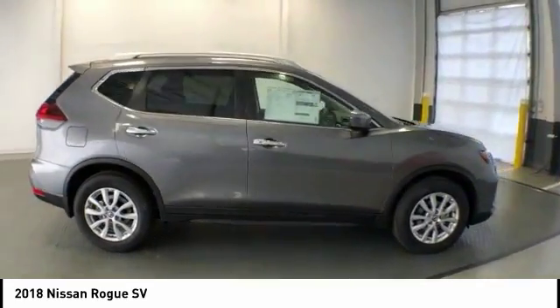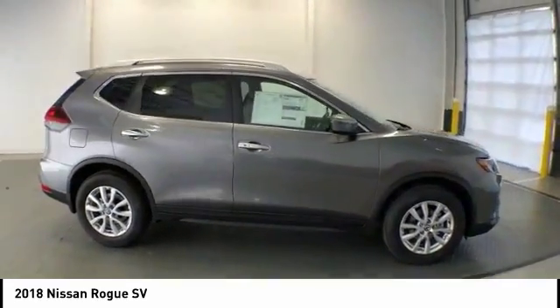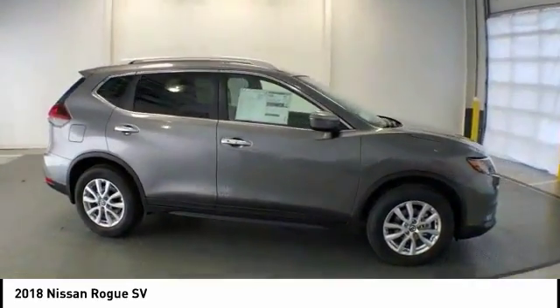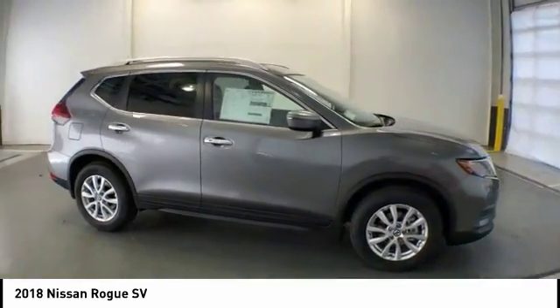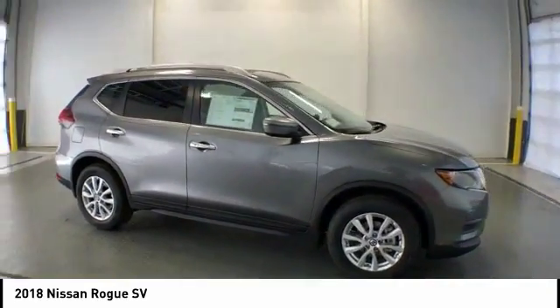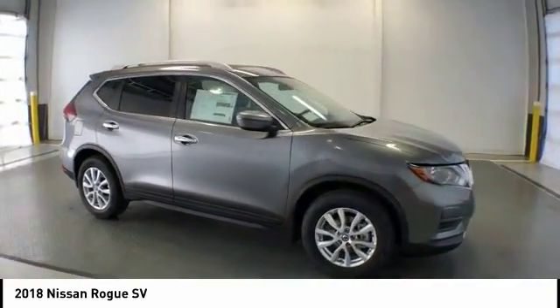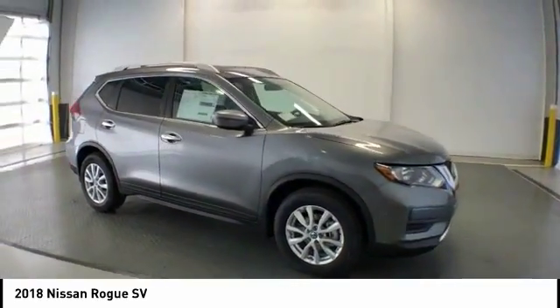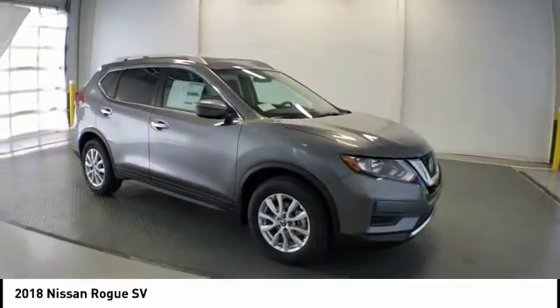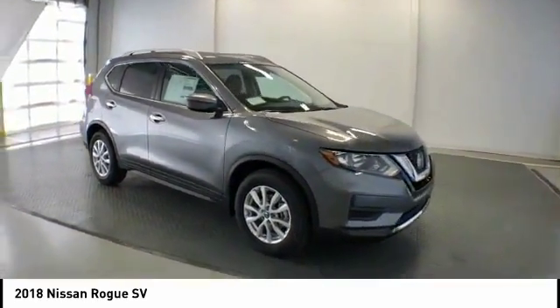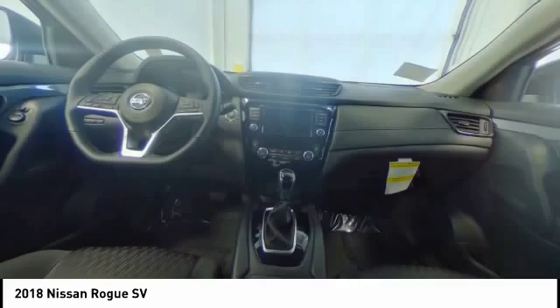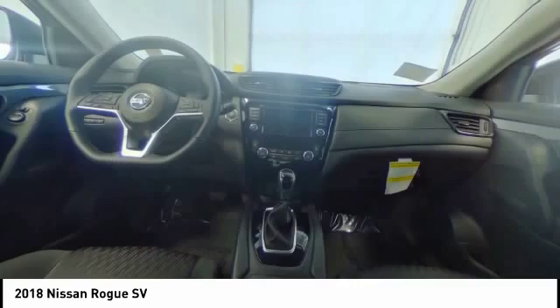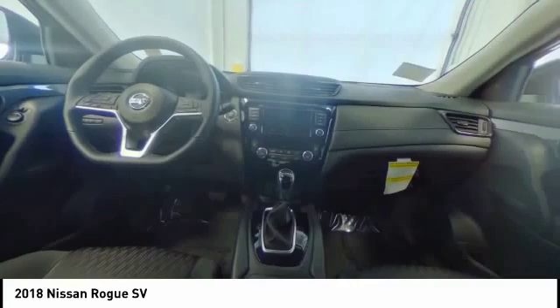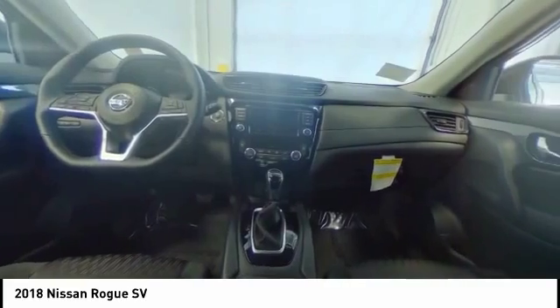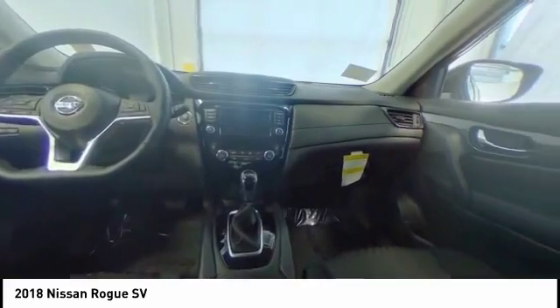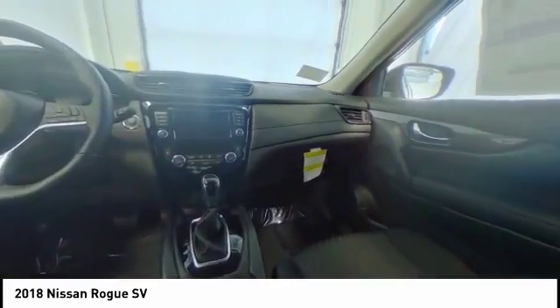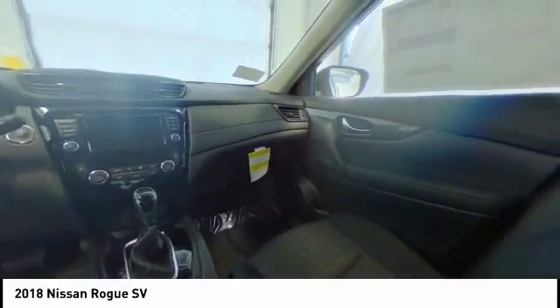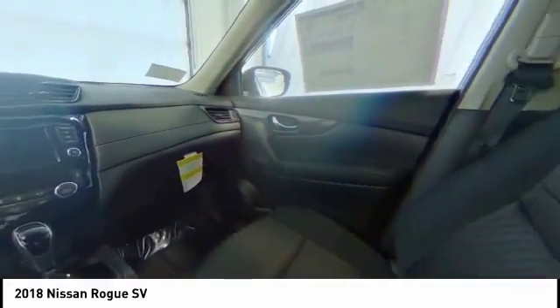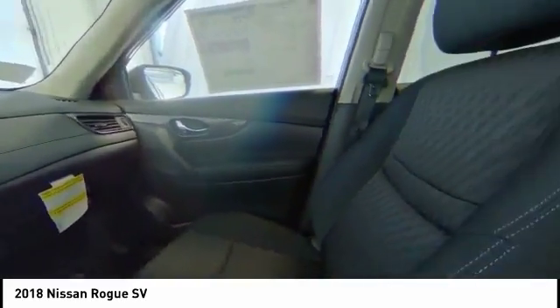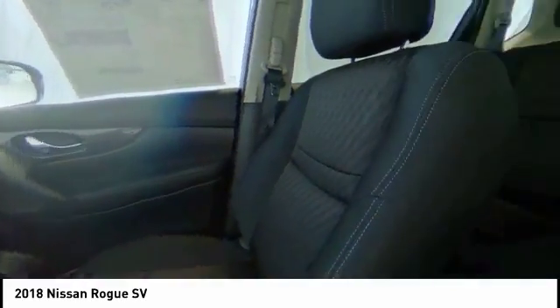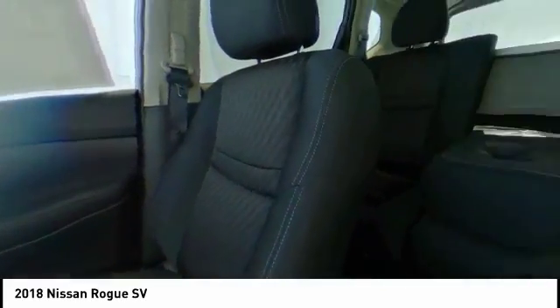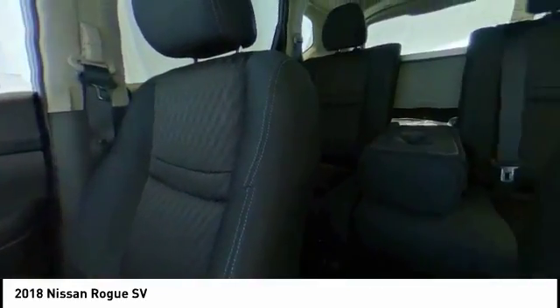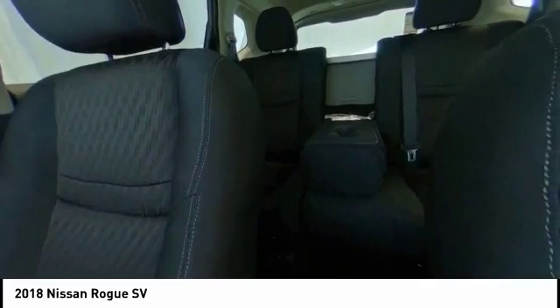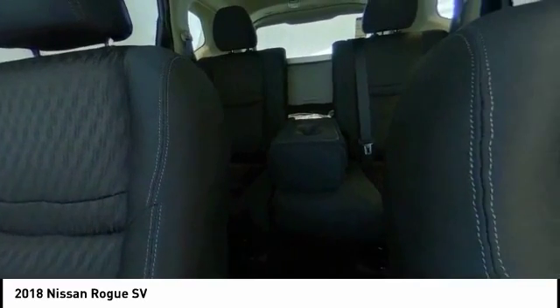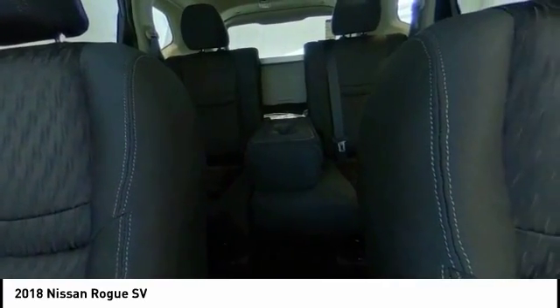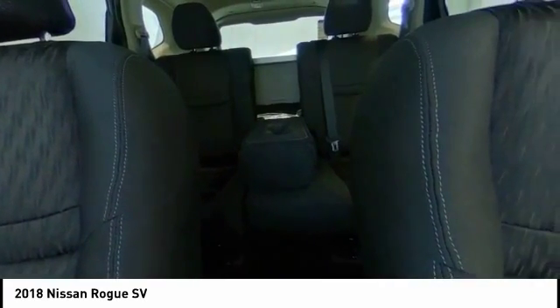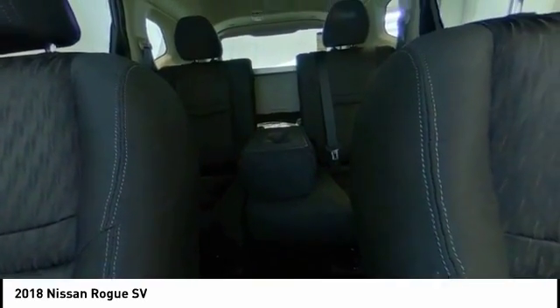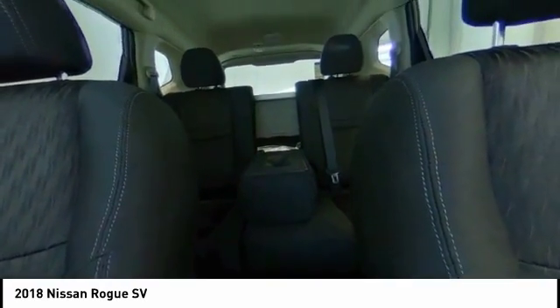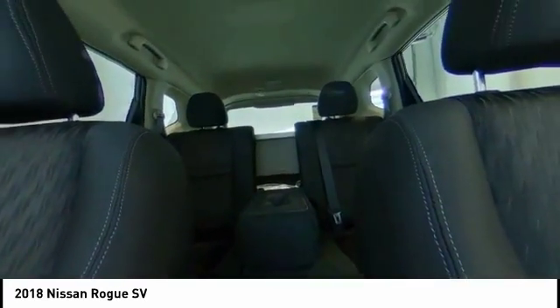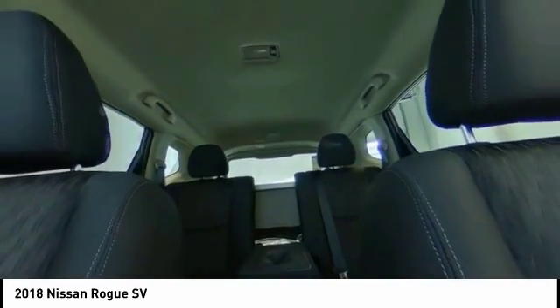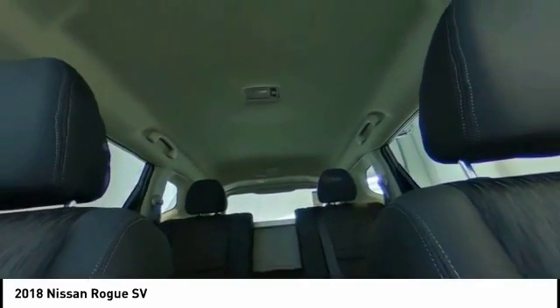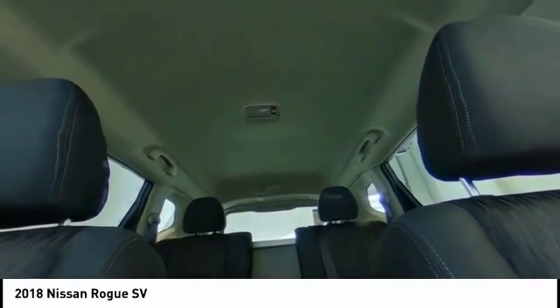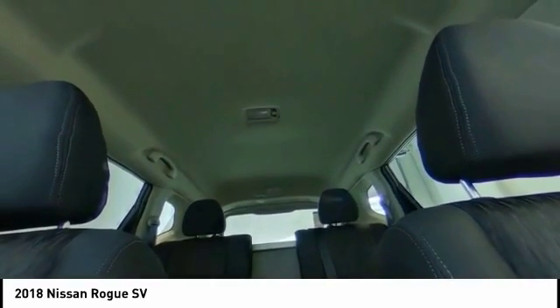Here are some of this vehicle's great options: power lift gate, traction control, air conditioning, dual airbags, power steering, four-wheel disc brakes, center armrest, electronic stability control, power windows, security system.